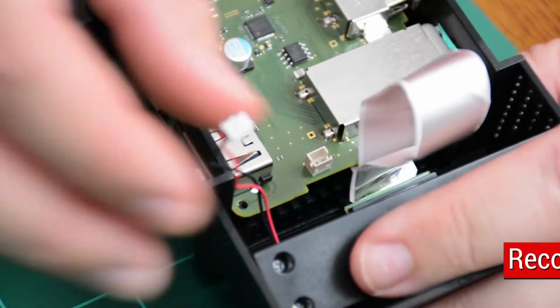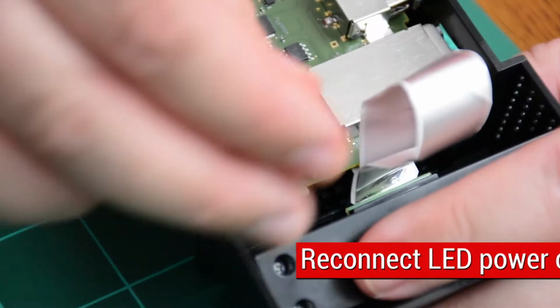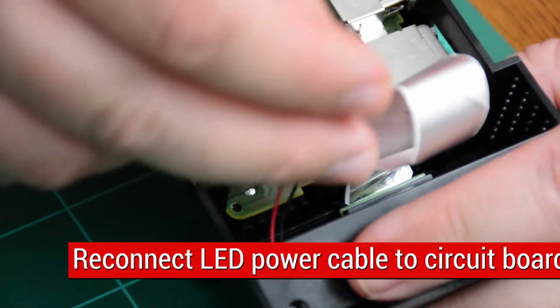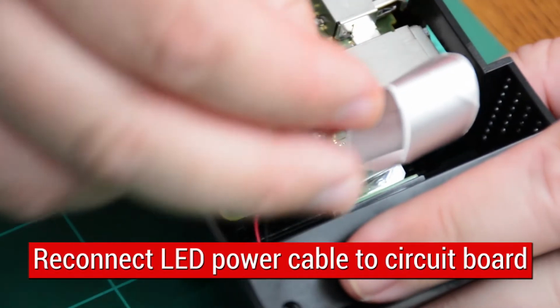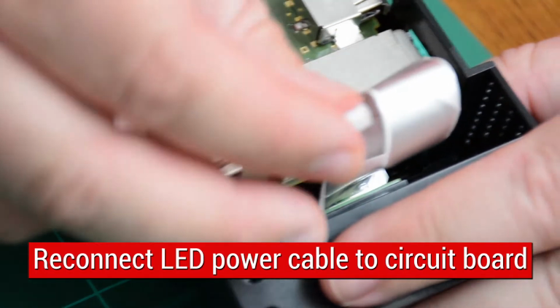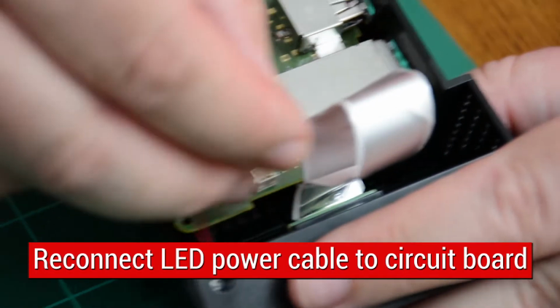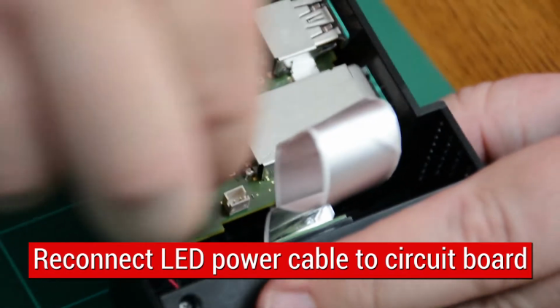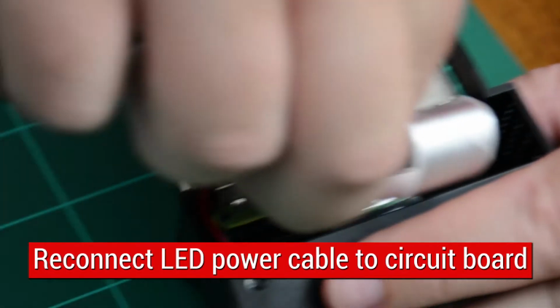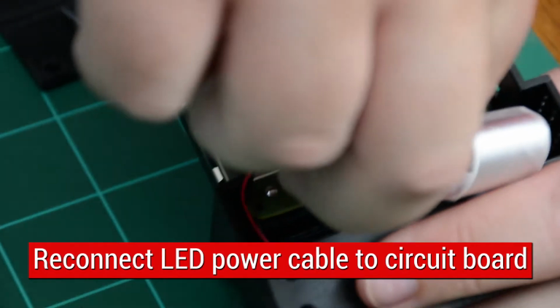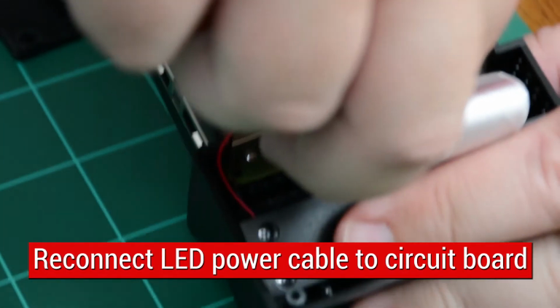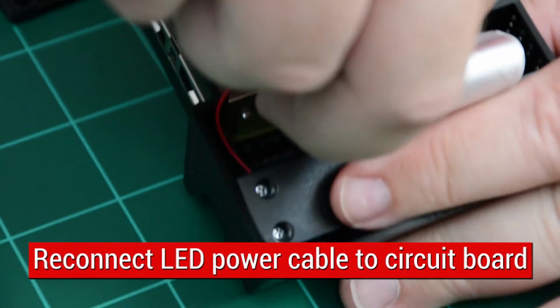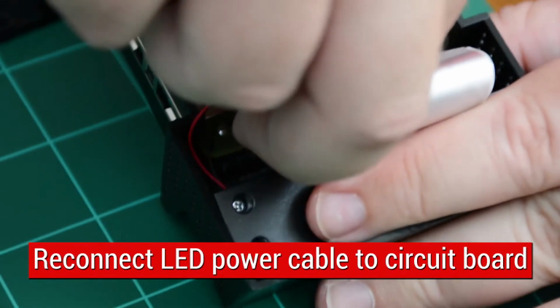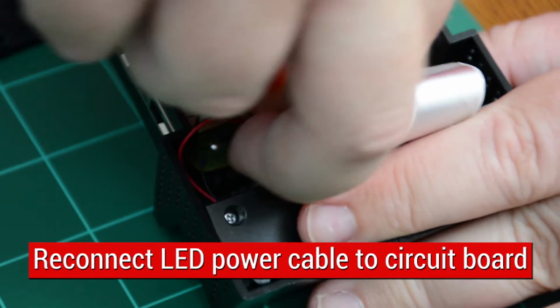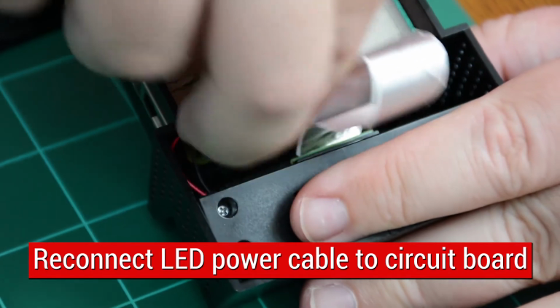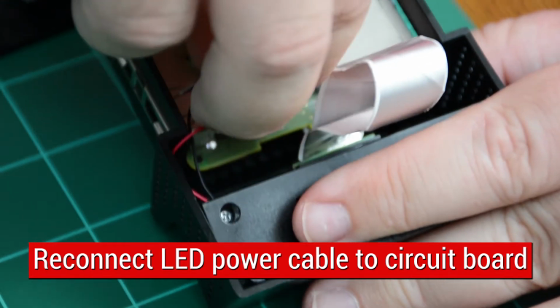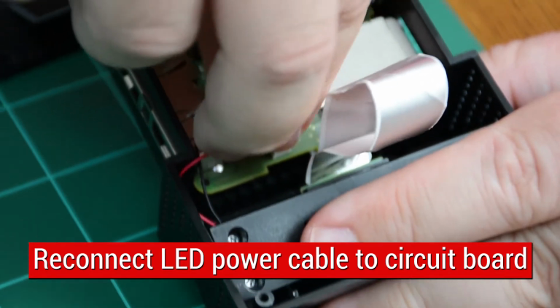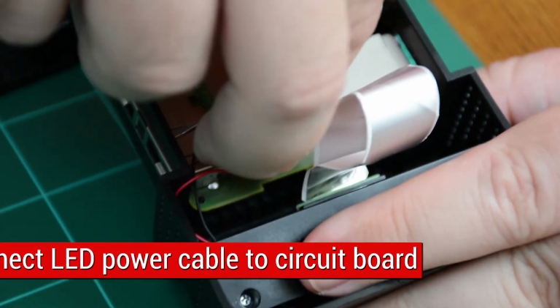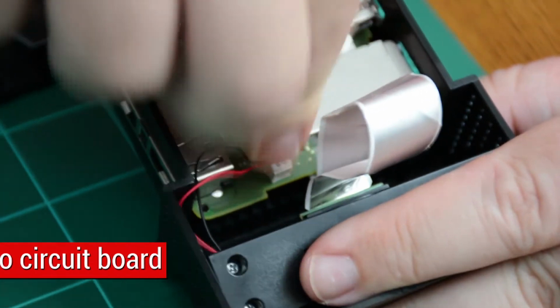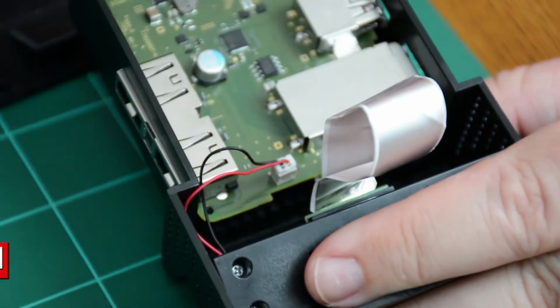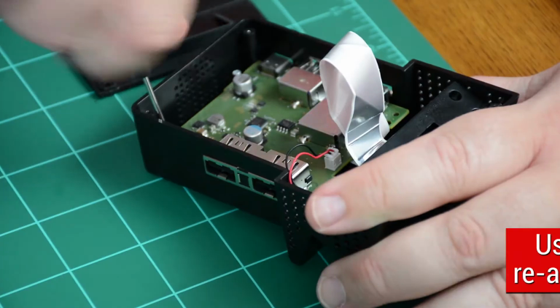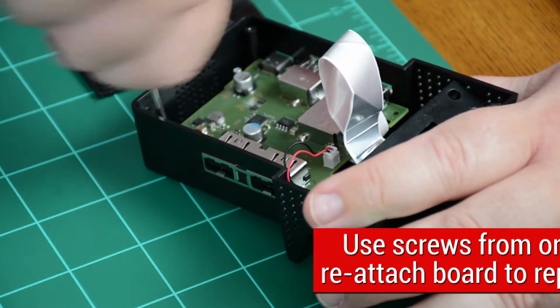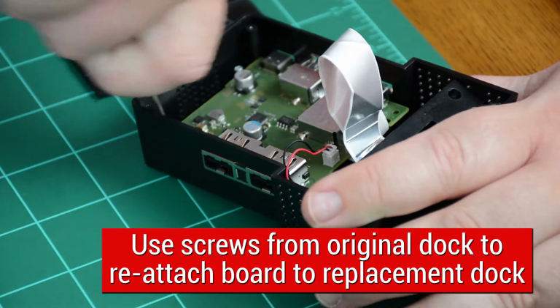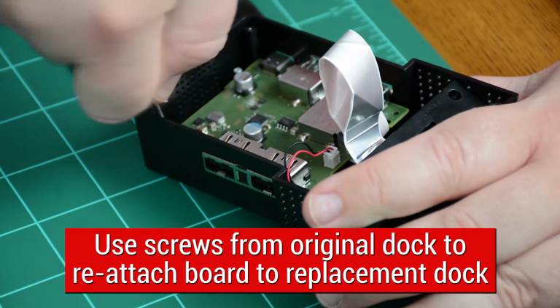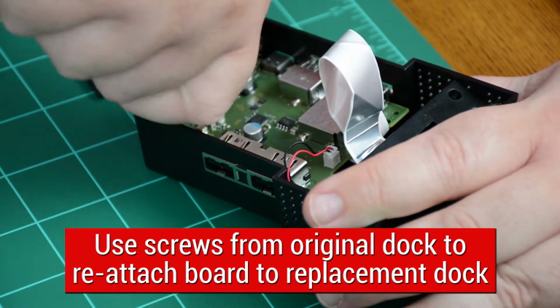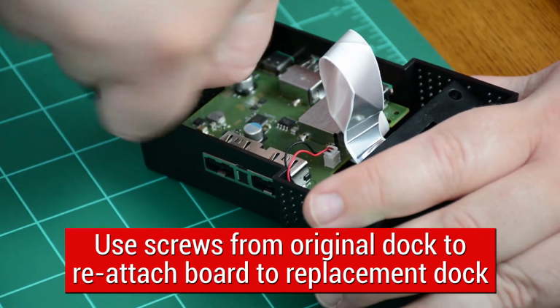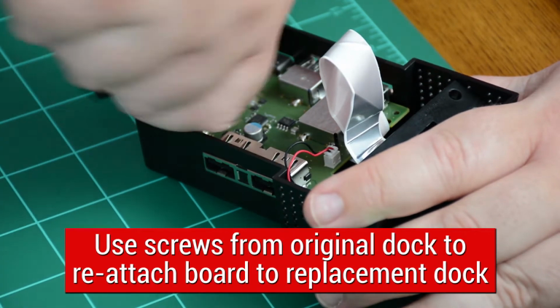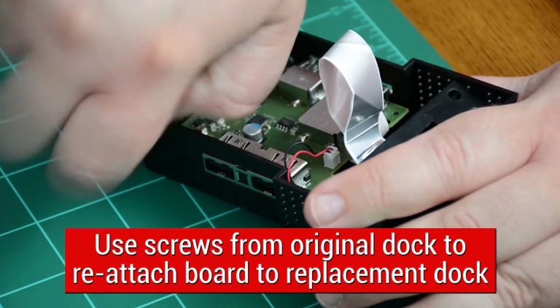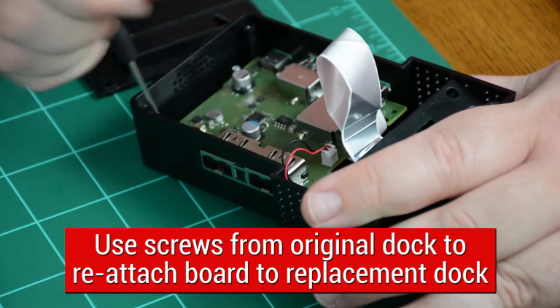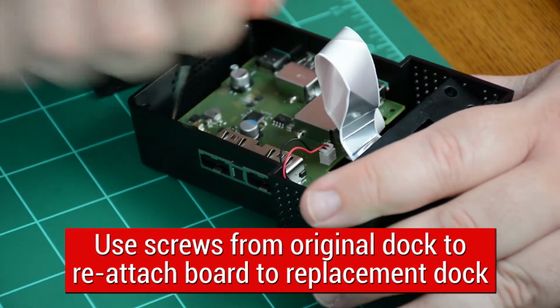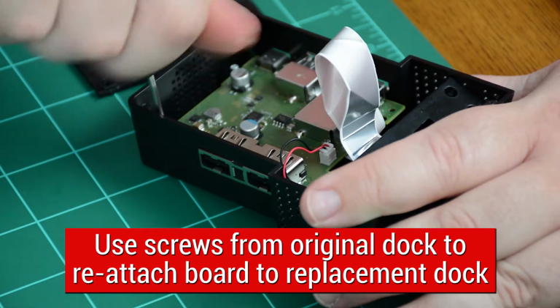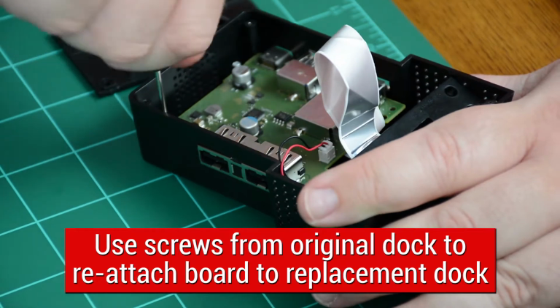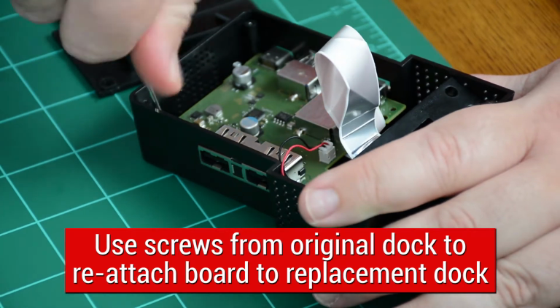Reconnect LED power cable to circuit board. Using screws from original dock, secure board into replacement case.